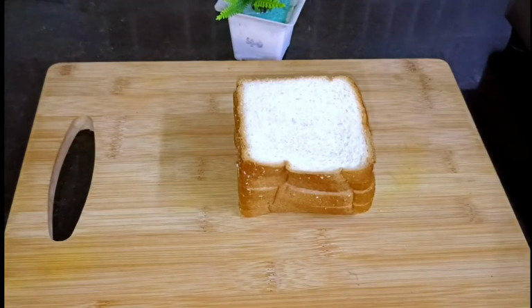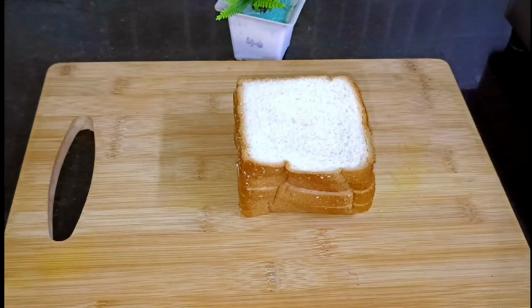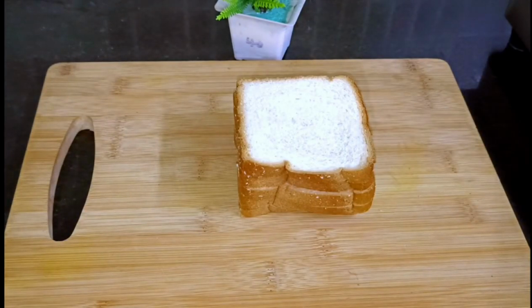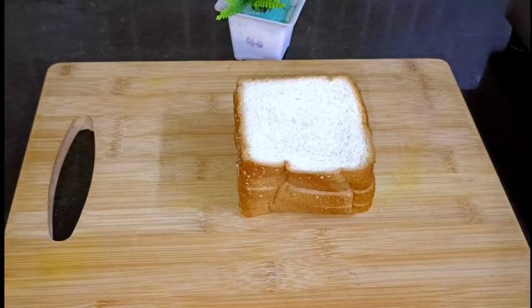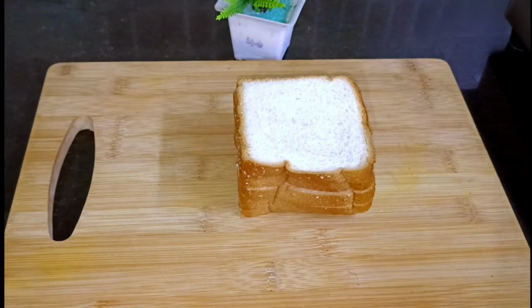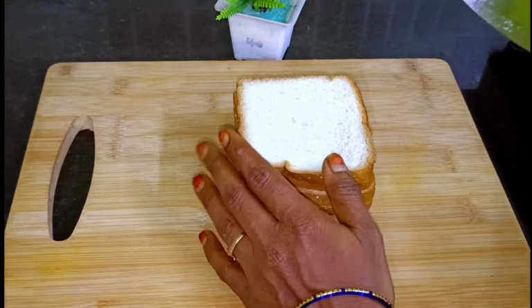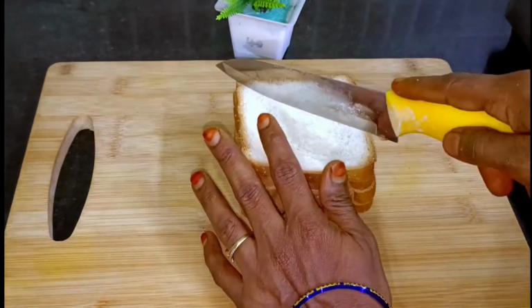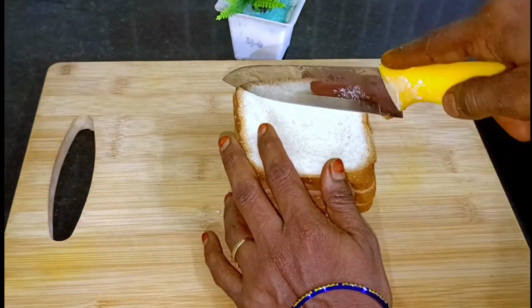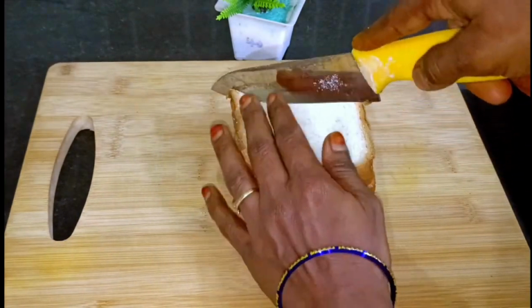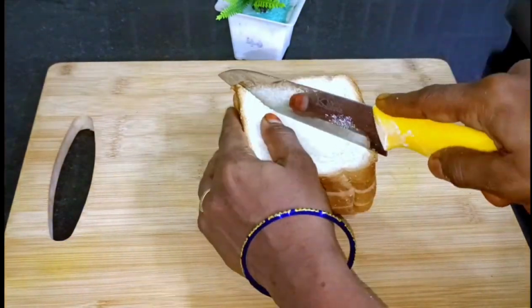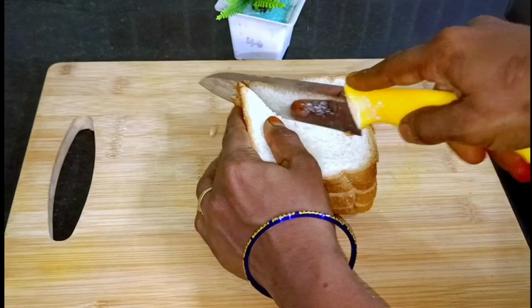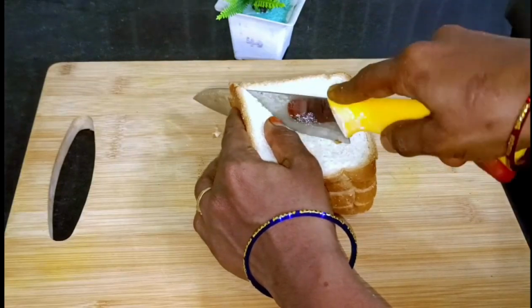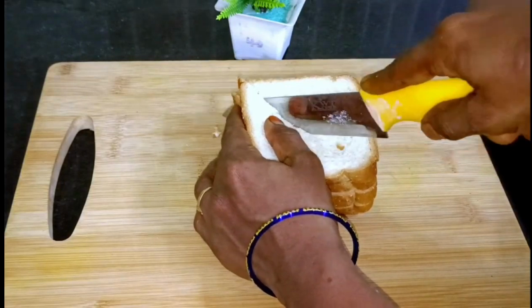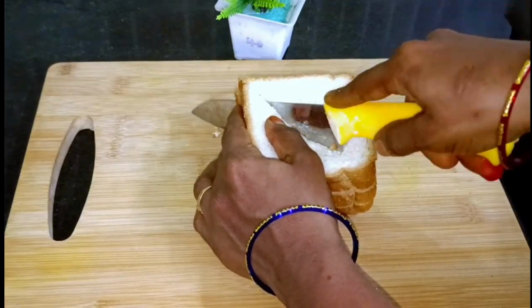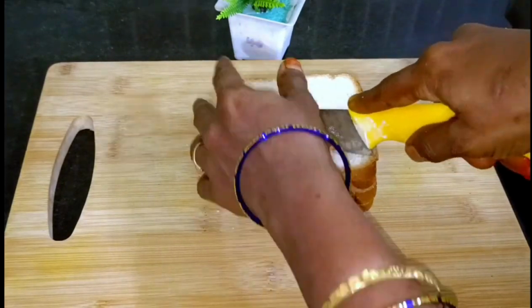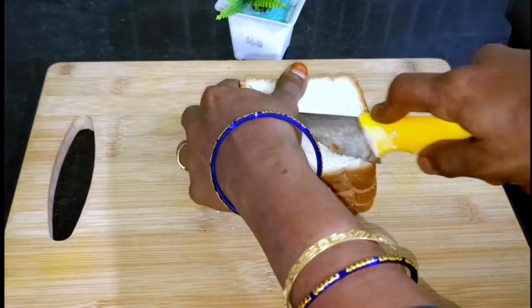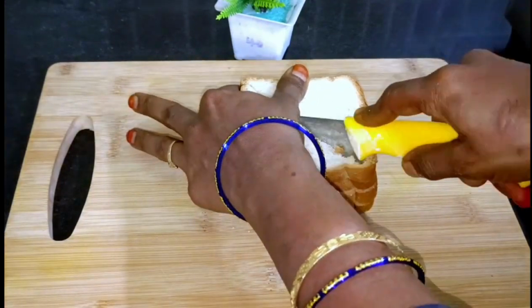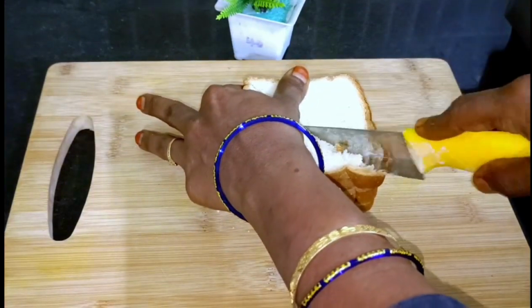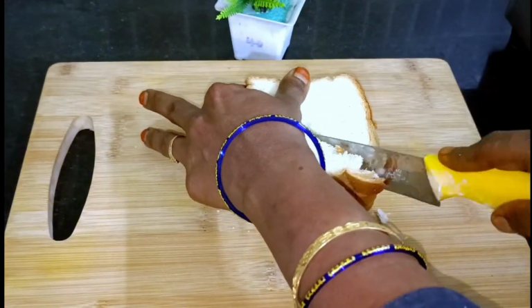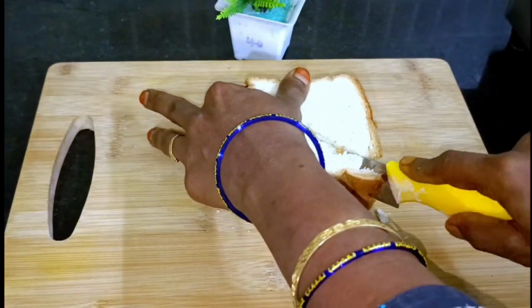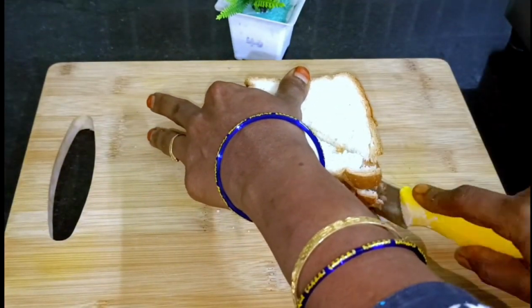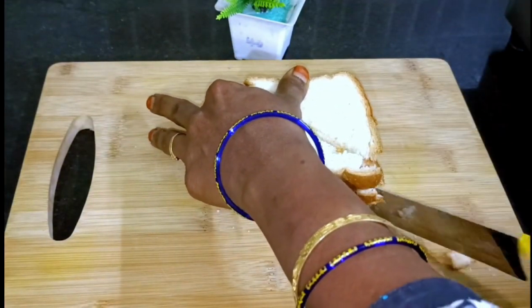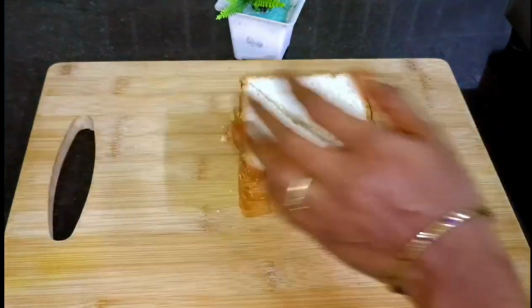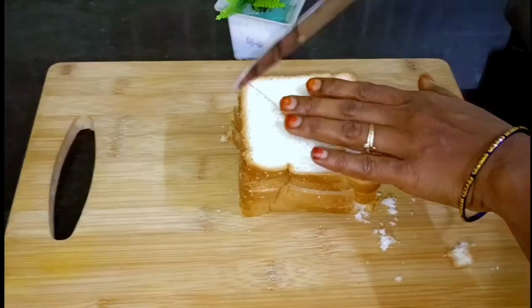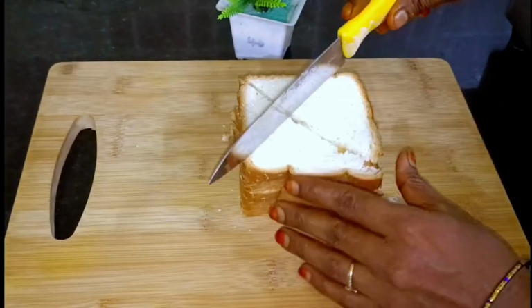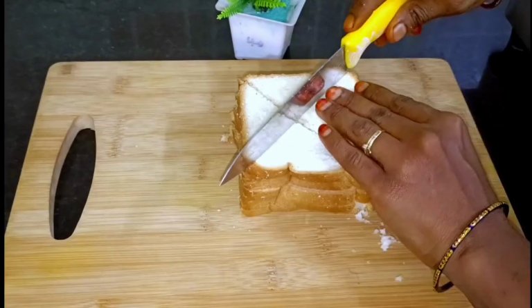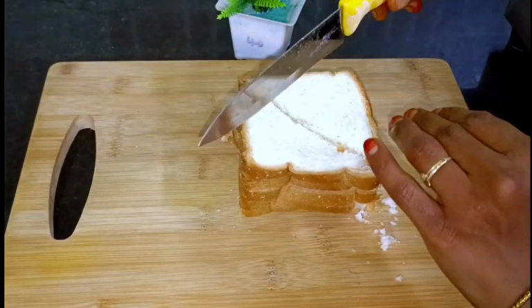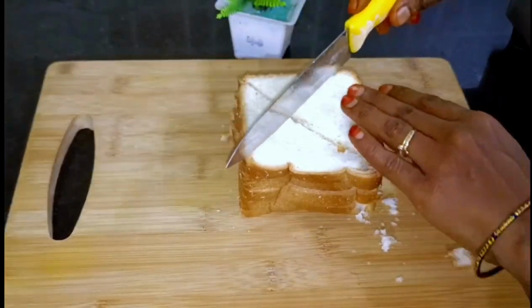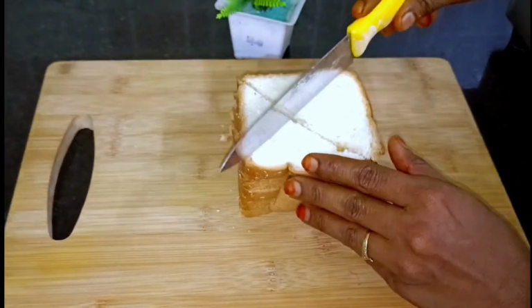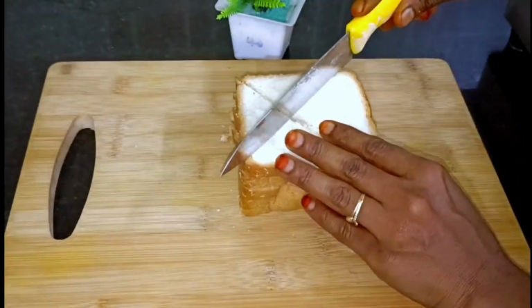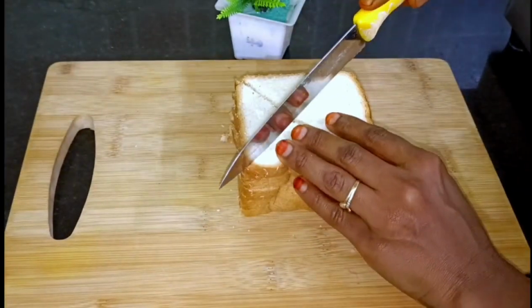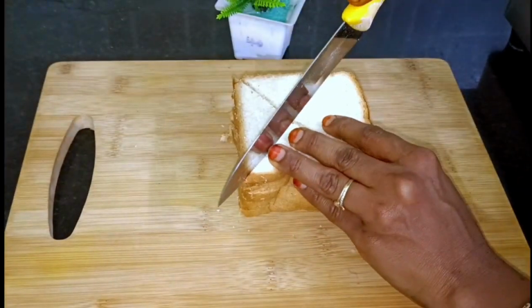You can add 5 slices of bread. I will cut the bread in a triangular shape, like this.